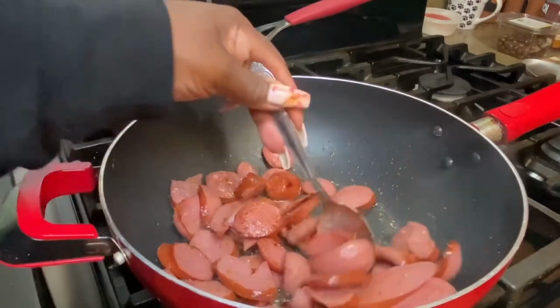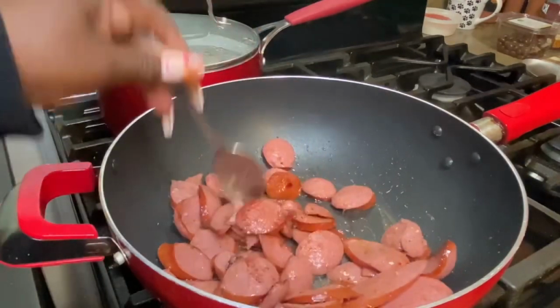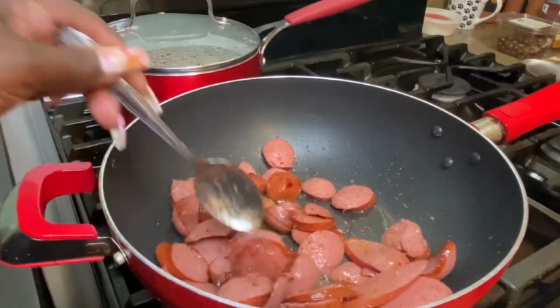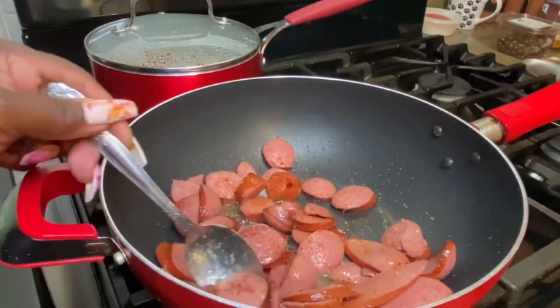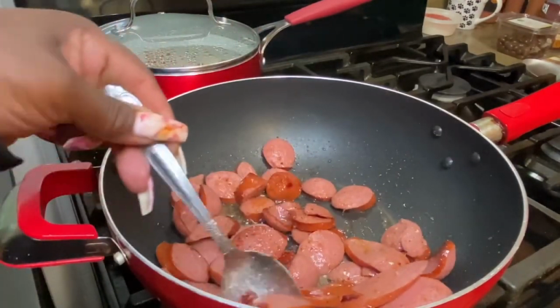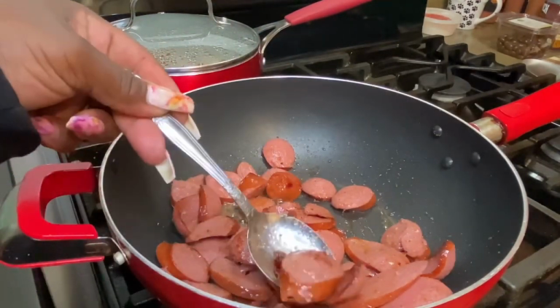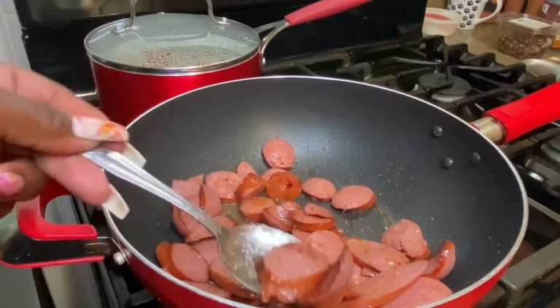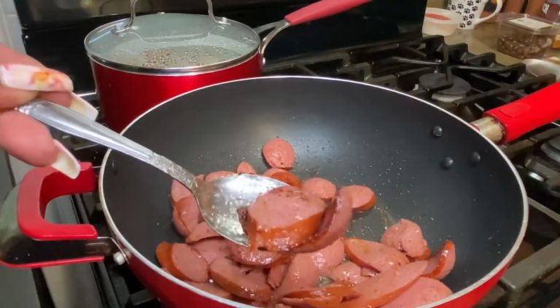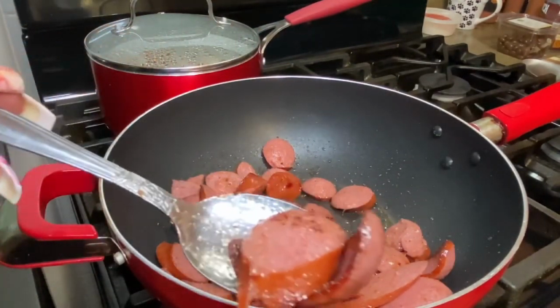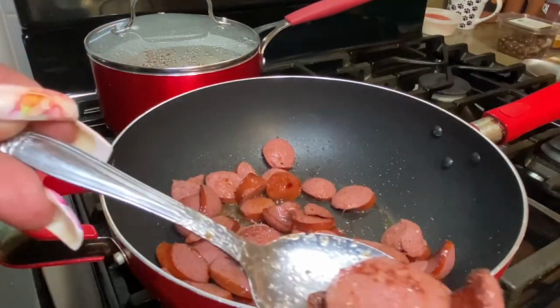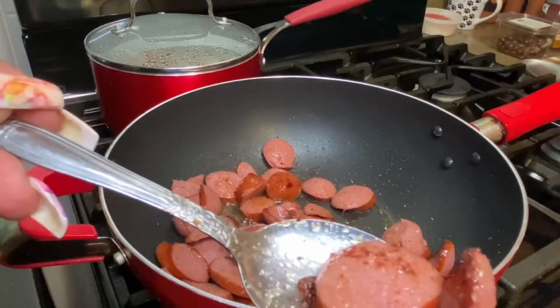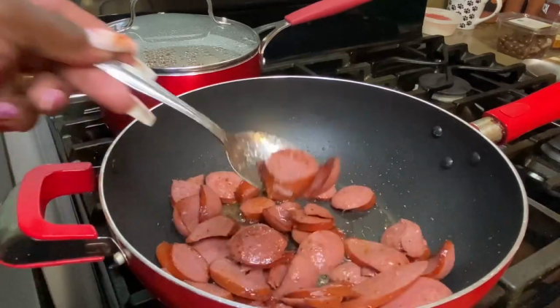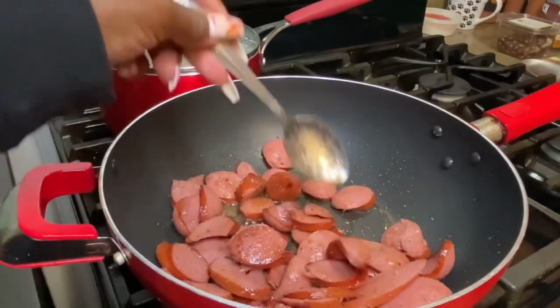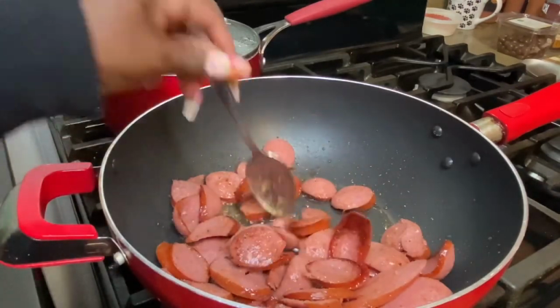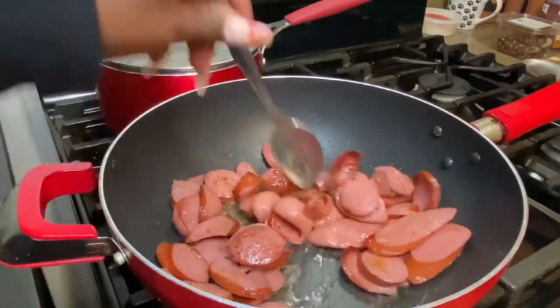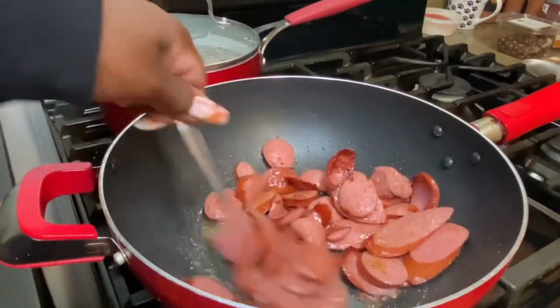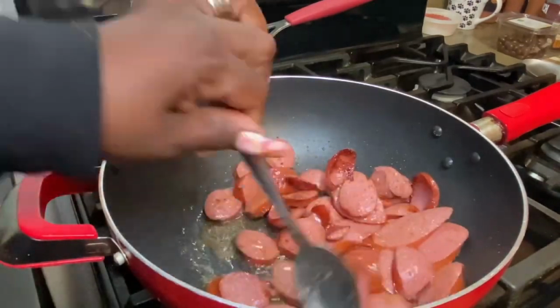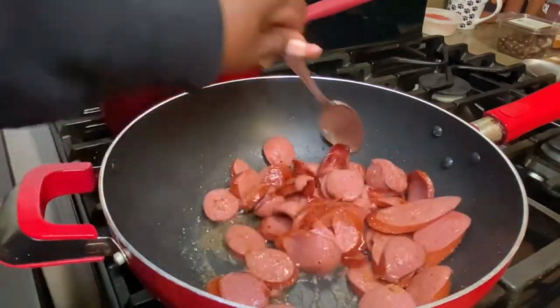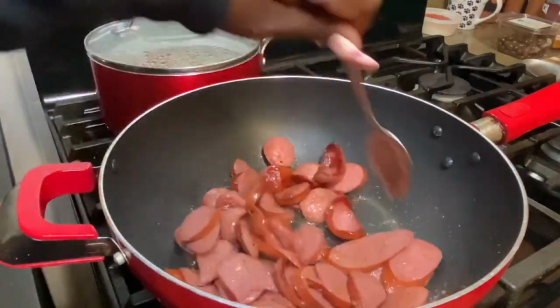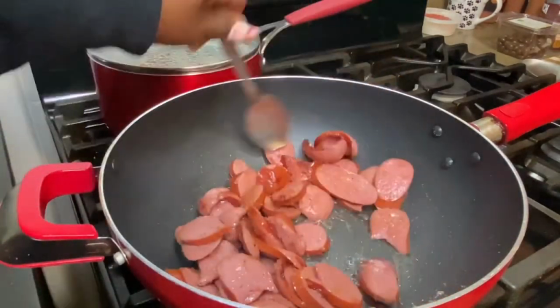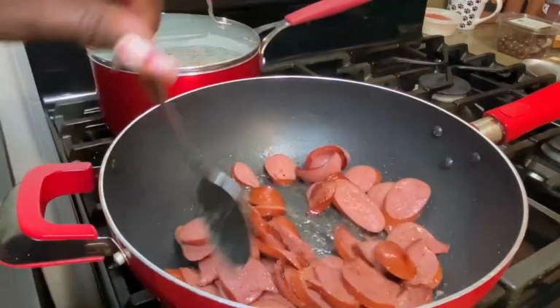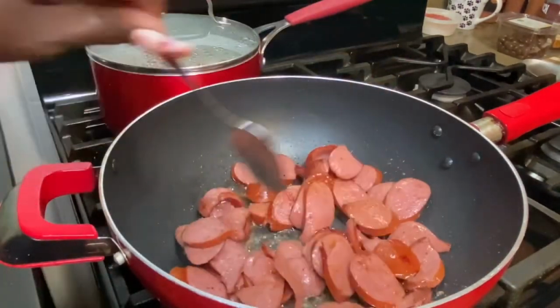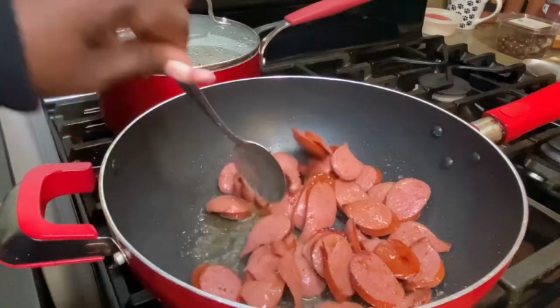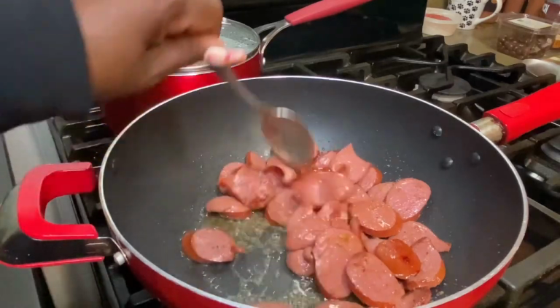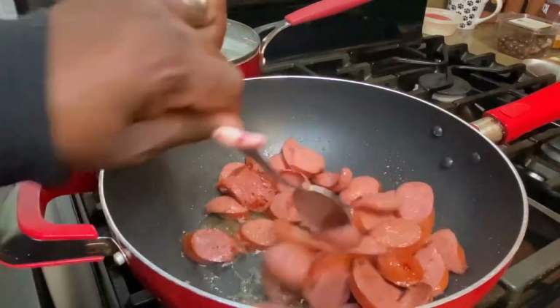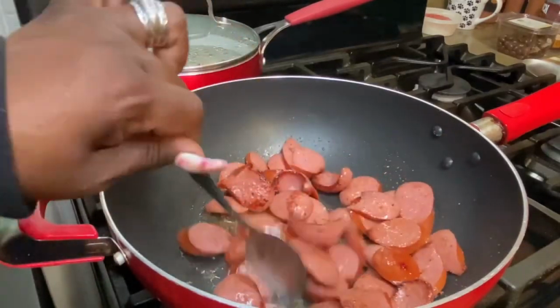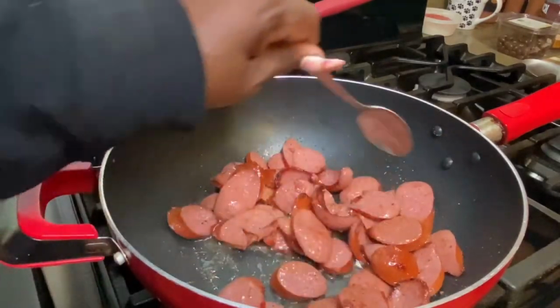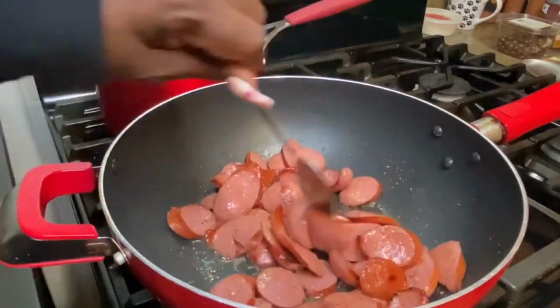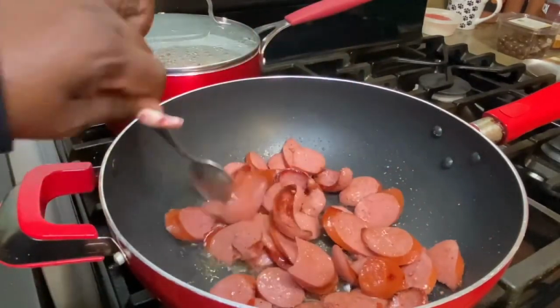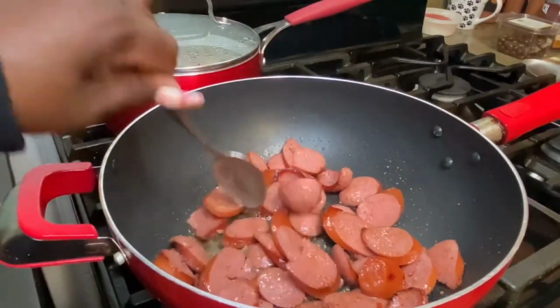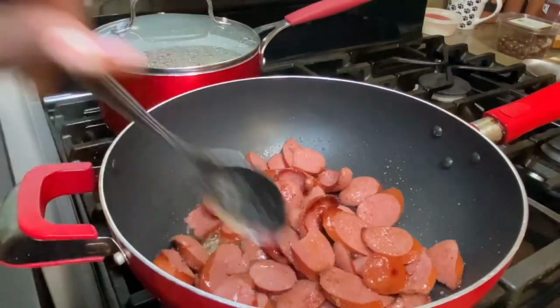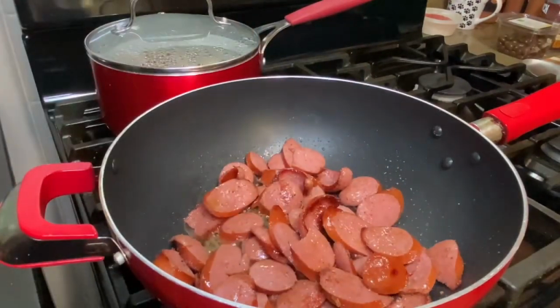I want to give my sausage a little char. I love that char taste. I do believe I said that in one of my previous videos — how I love that char. It just gives your food a different type of taste.